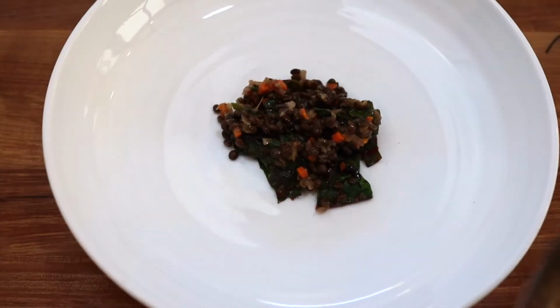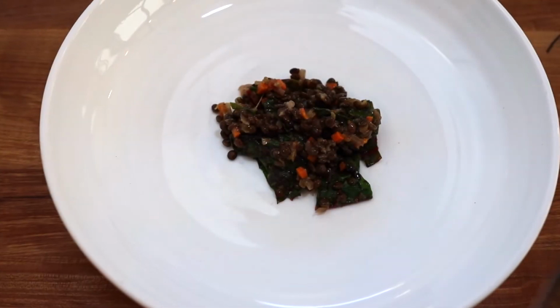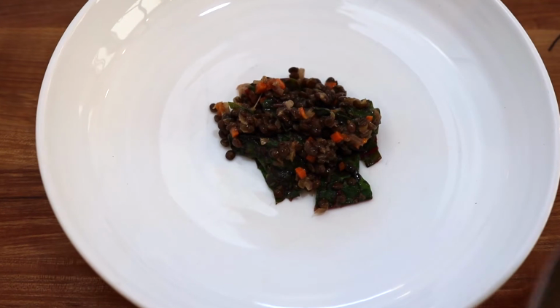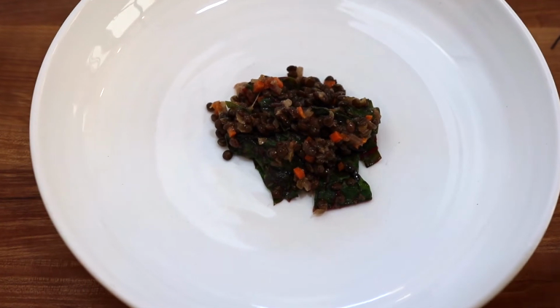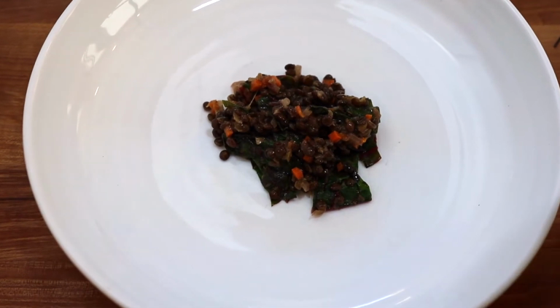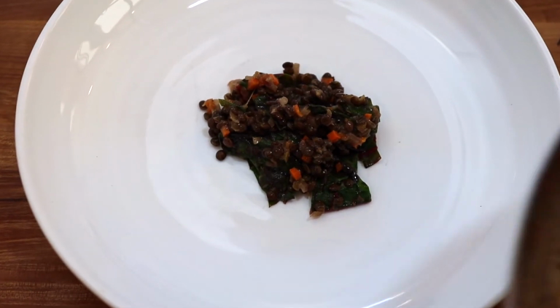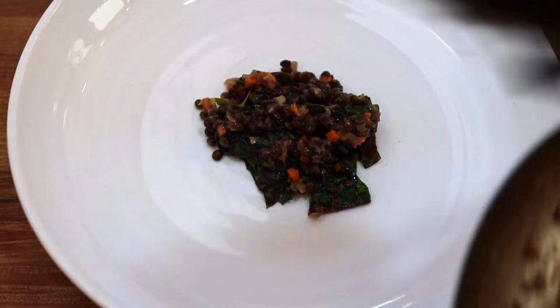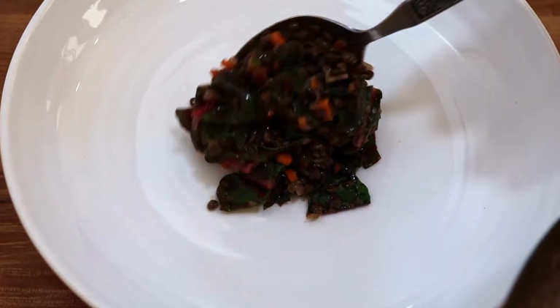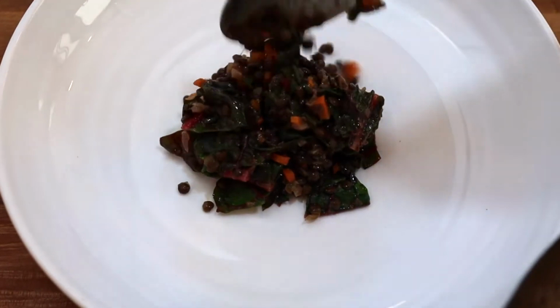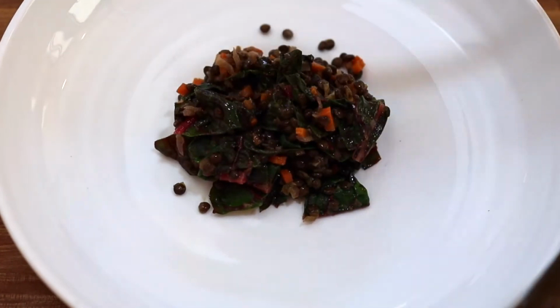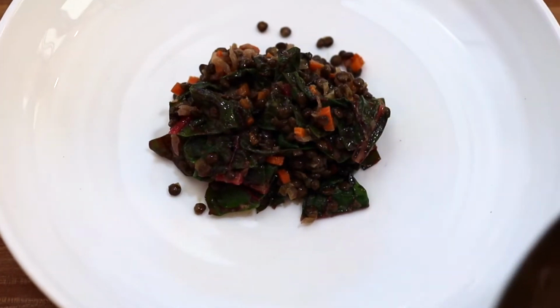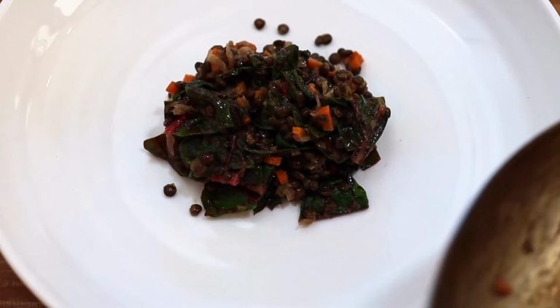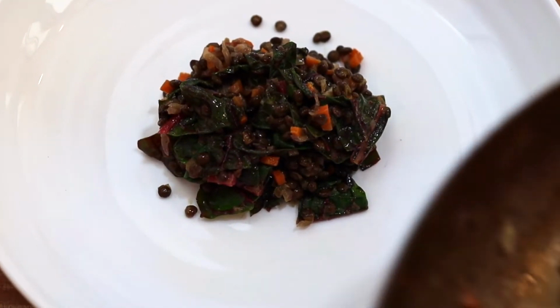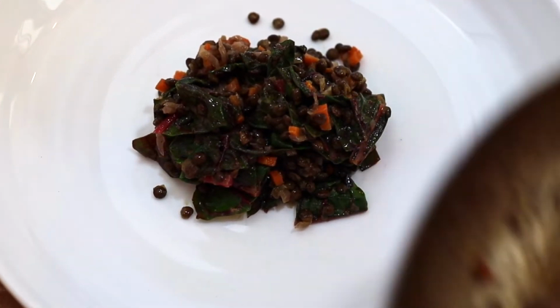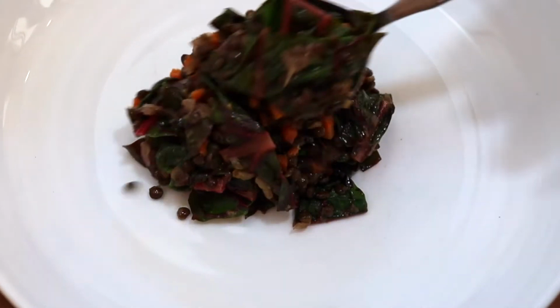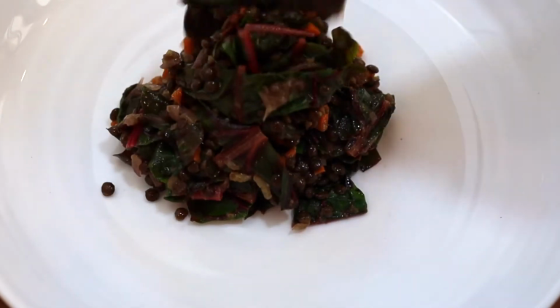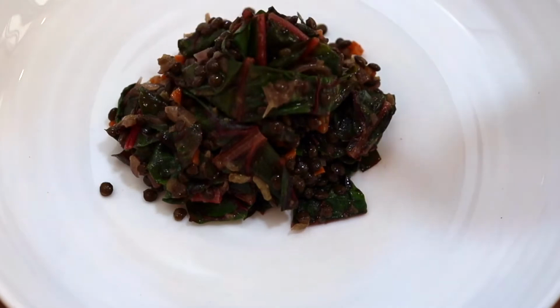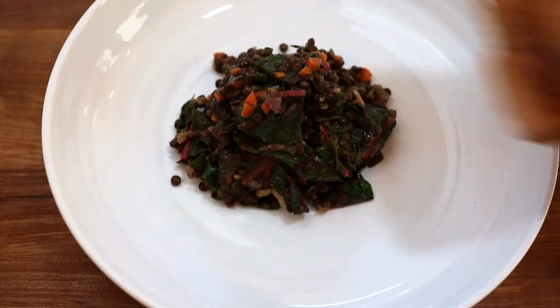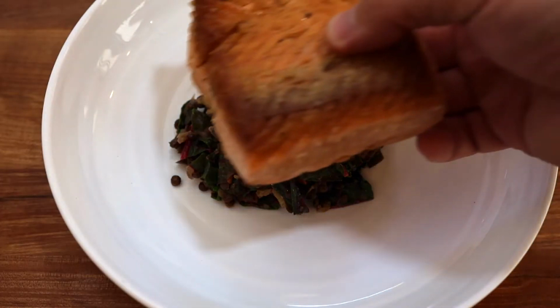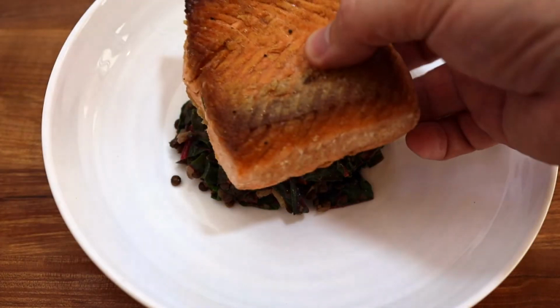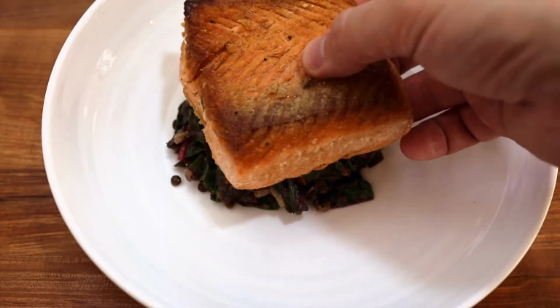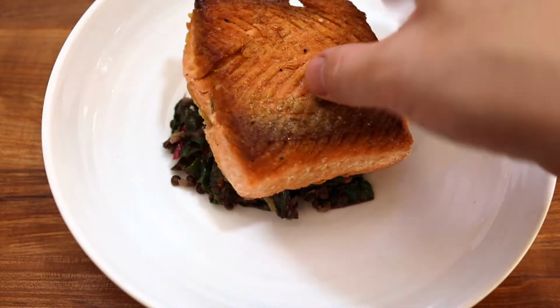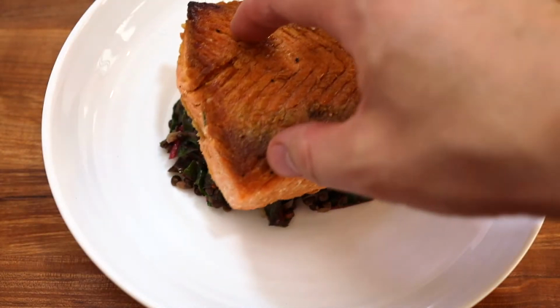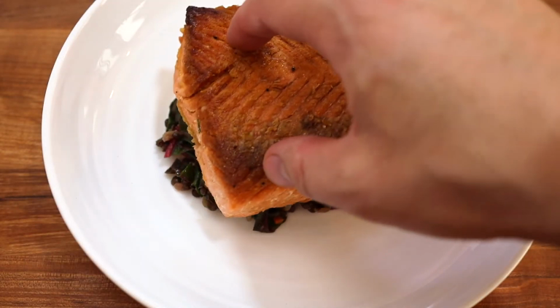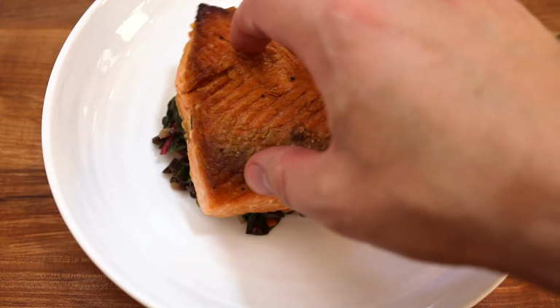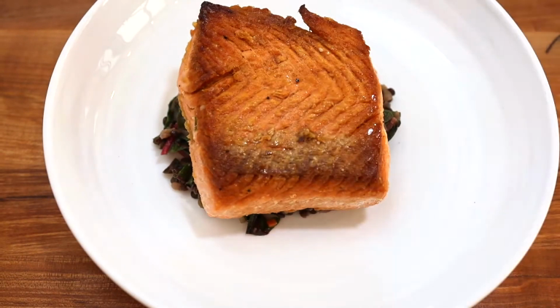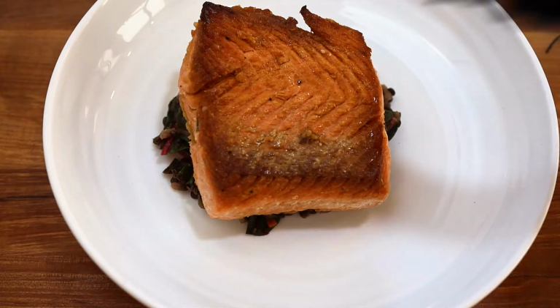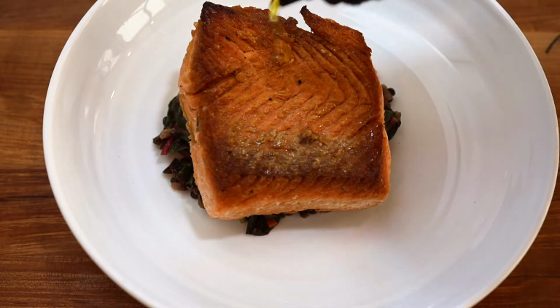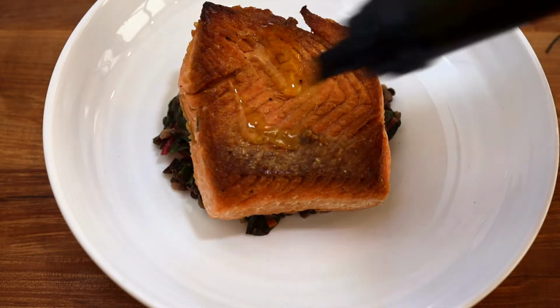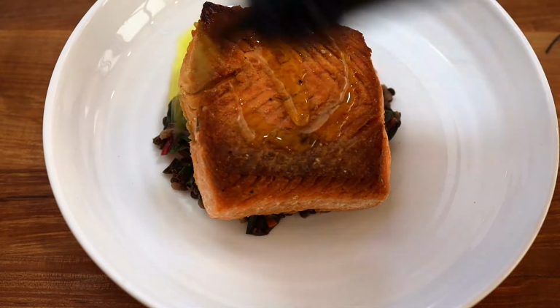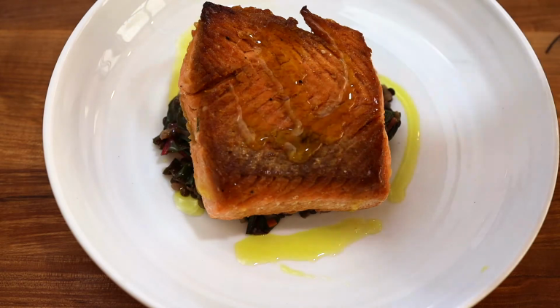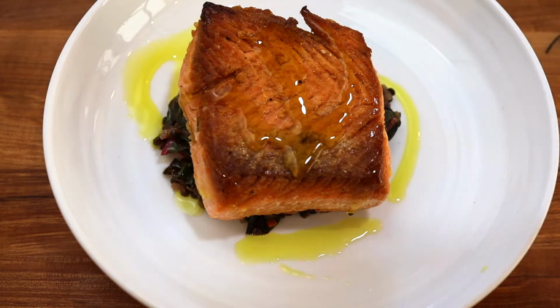Now we're just gonna put it on a plate and serve it with anything we'd like. You could do fish, you could do meat — today I just did a nice piece of seared salmon. I hope you like this recipe, I hope you make lentils, it's very healthy. Hit the like, hit the subscribe, and thank you for watching.